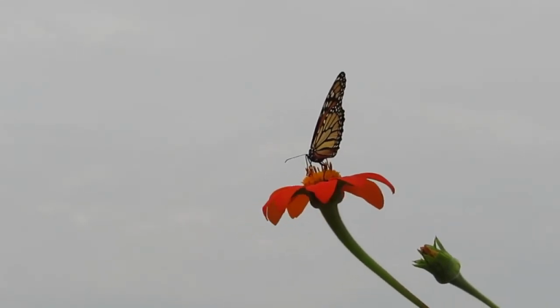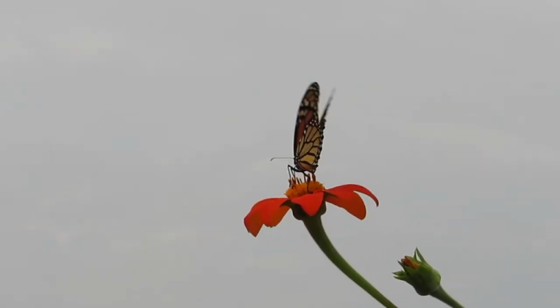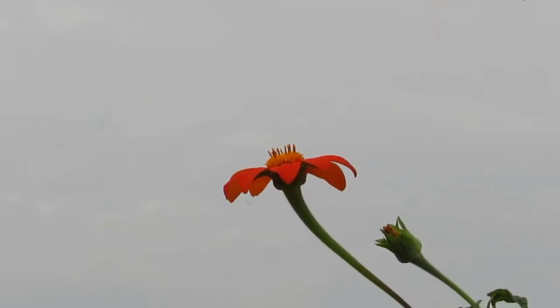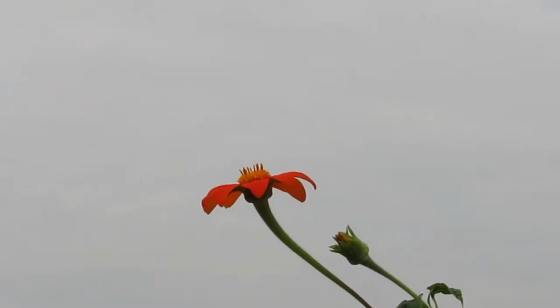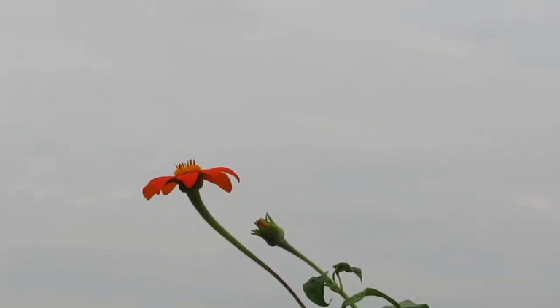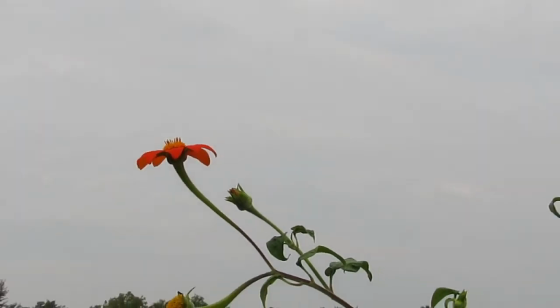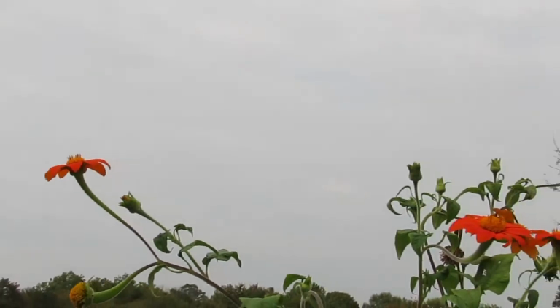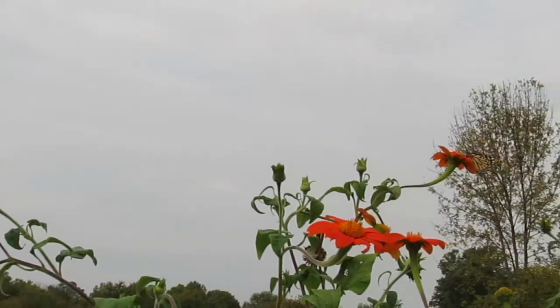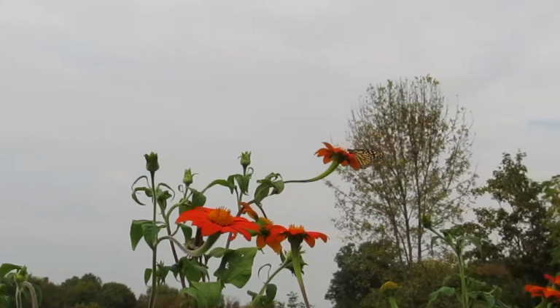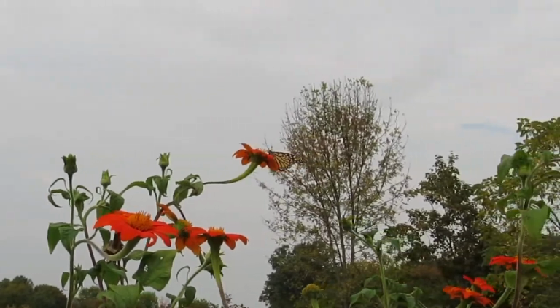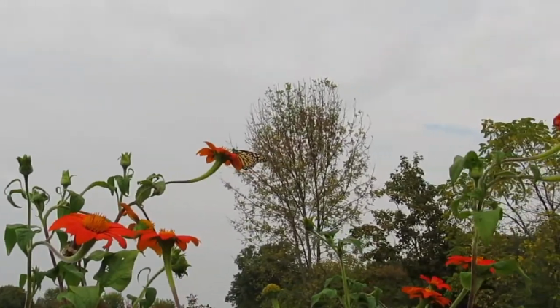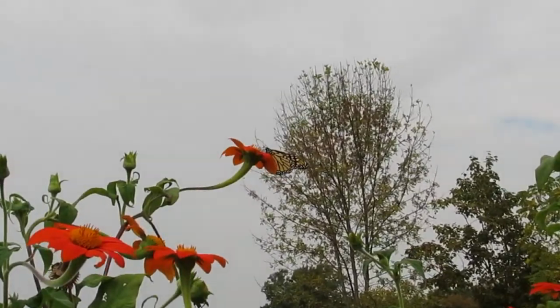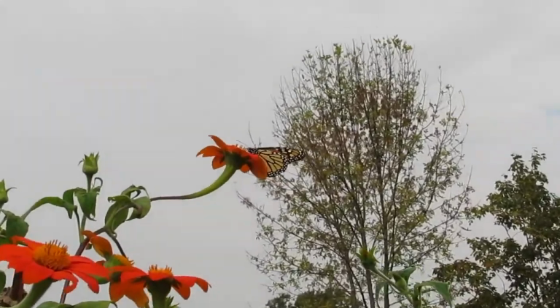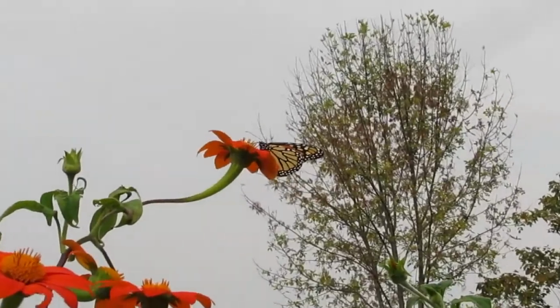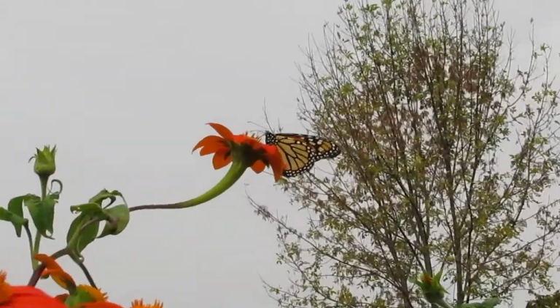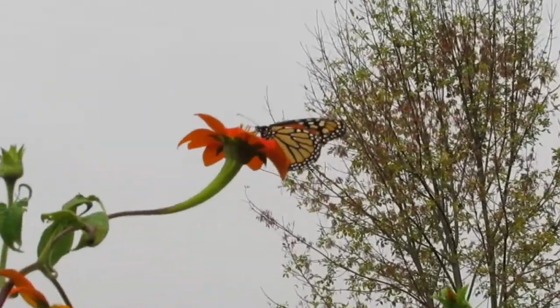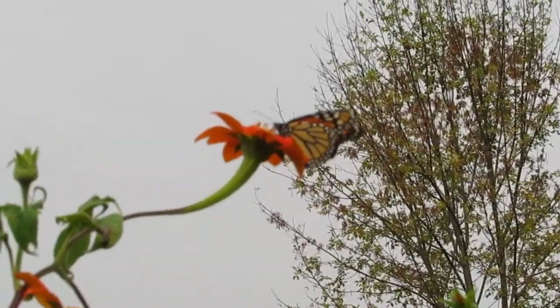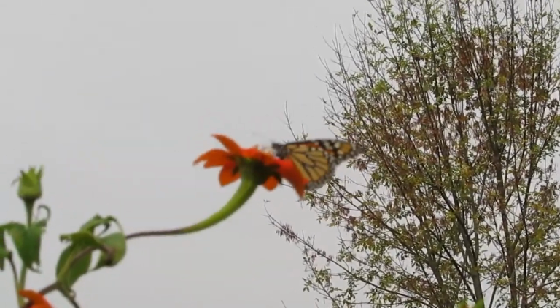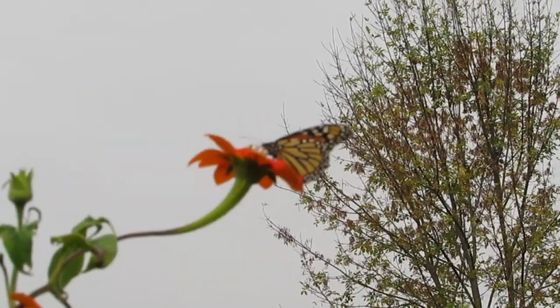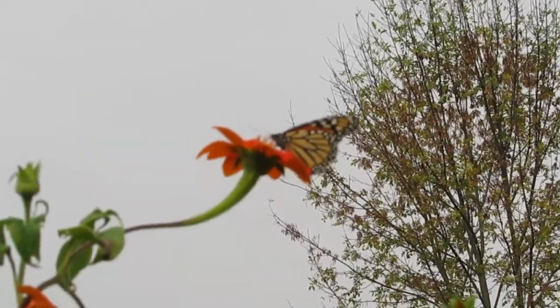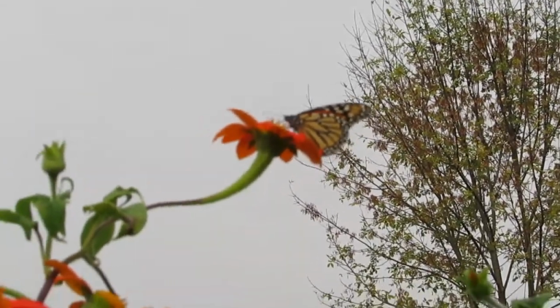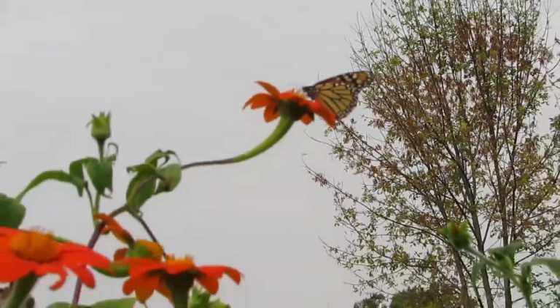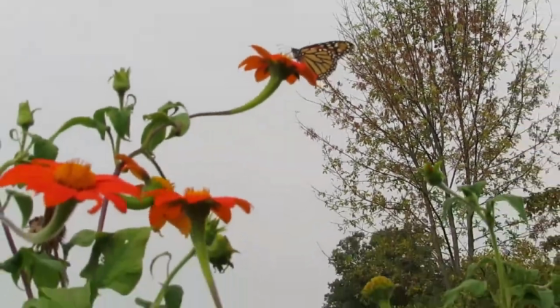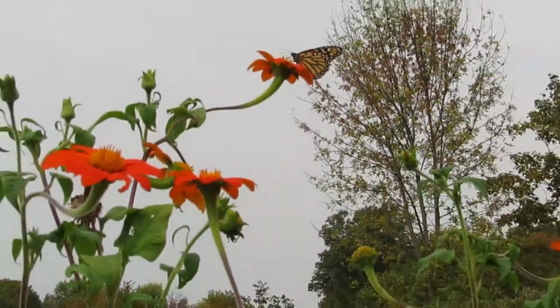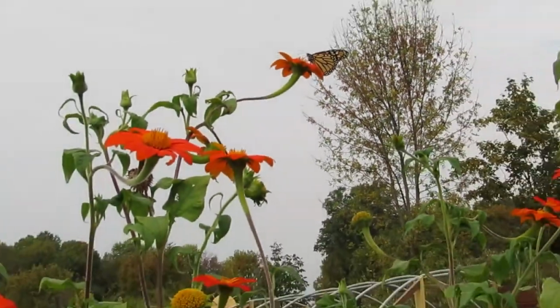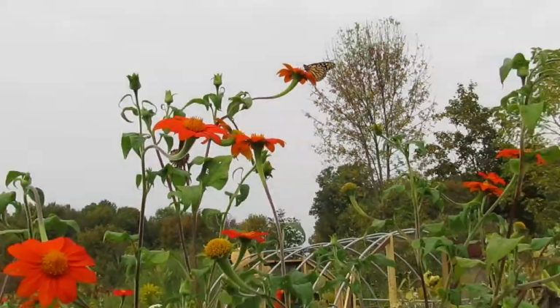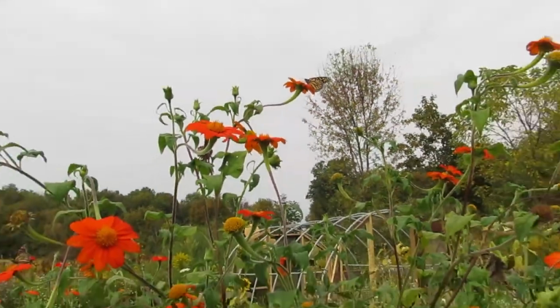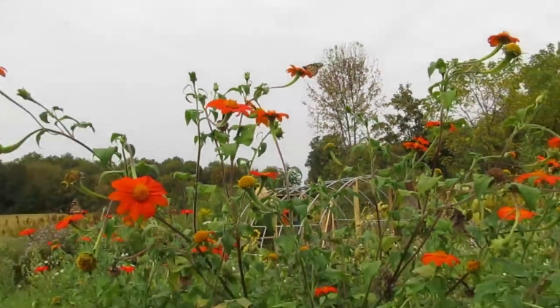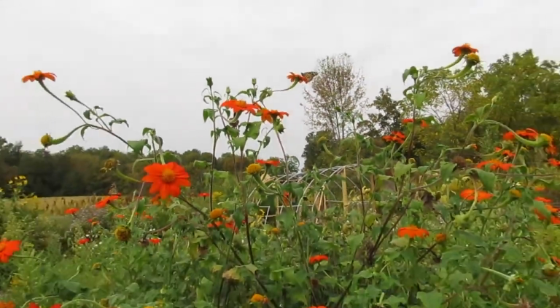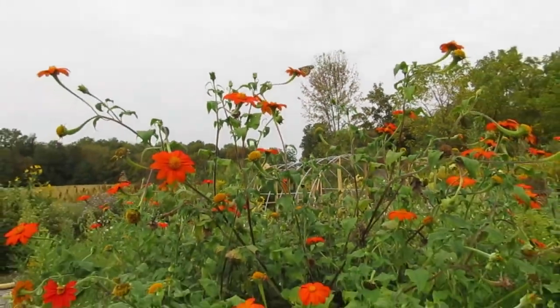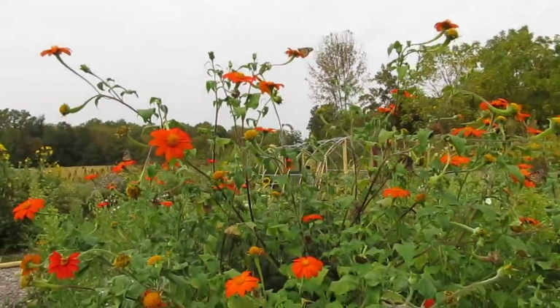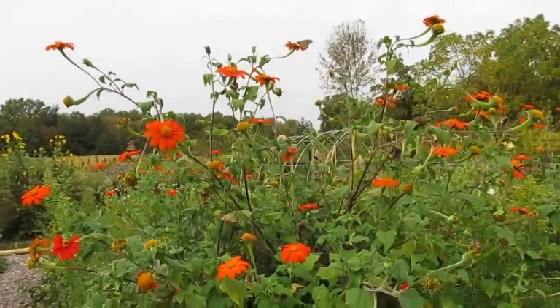Can you believe that little body flies all the way to Mexico? Oh my gosh, they're looking good and healthy. Good luck, little friends!